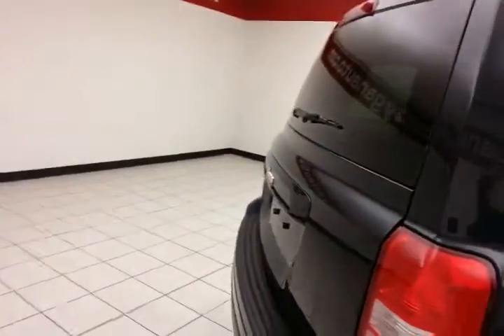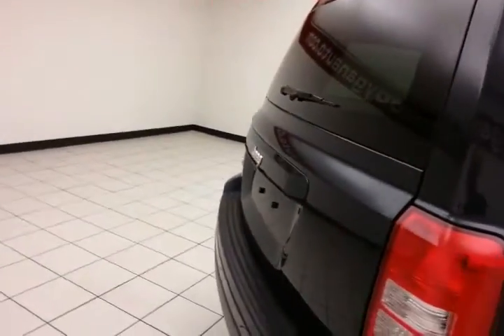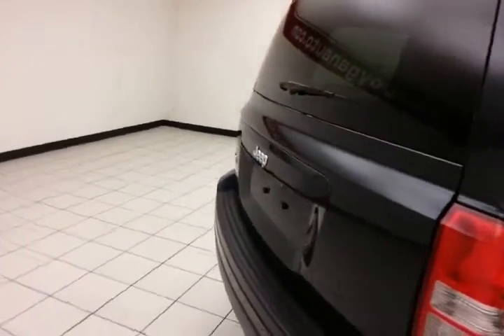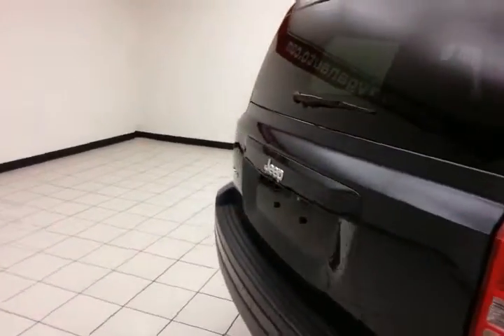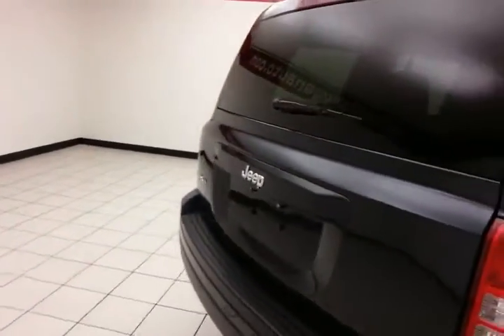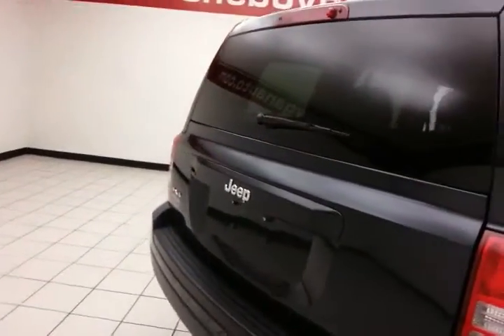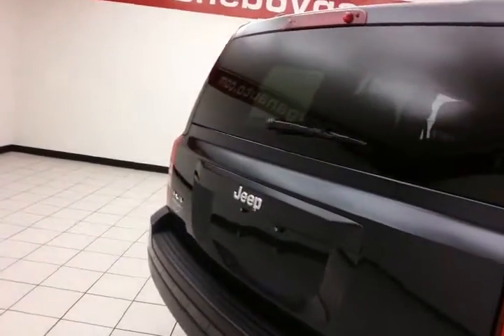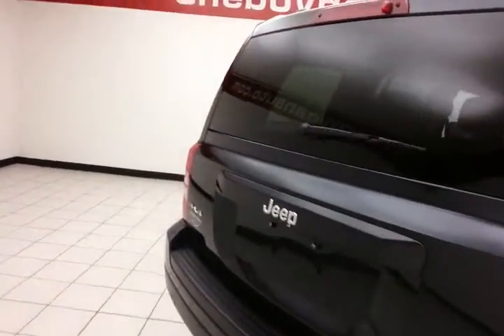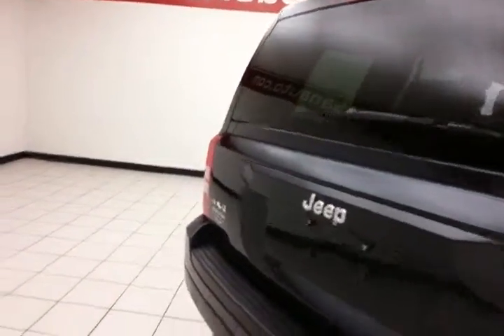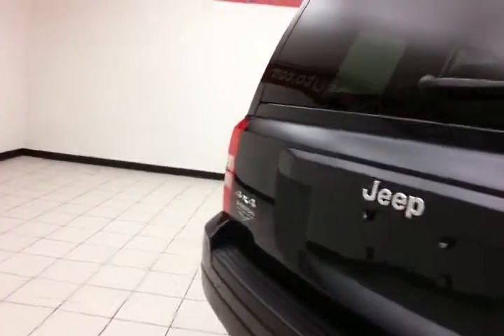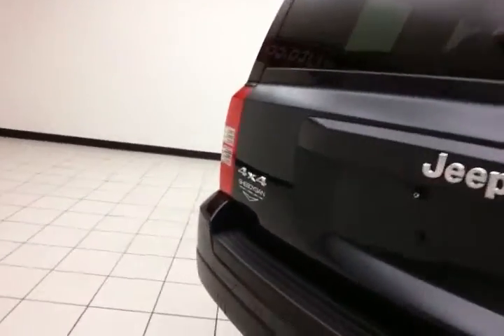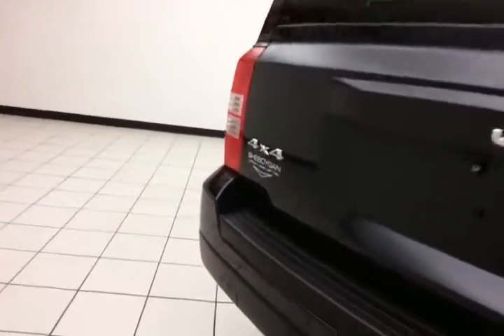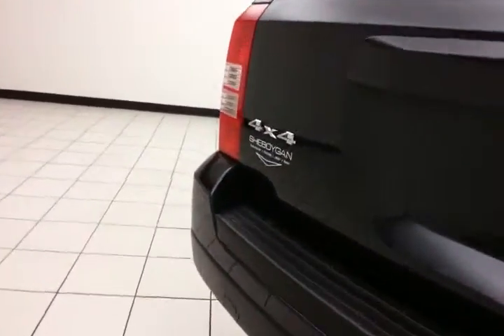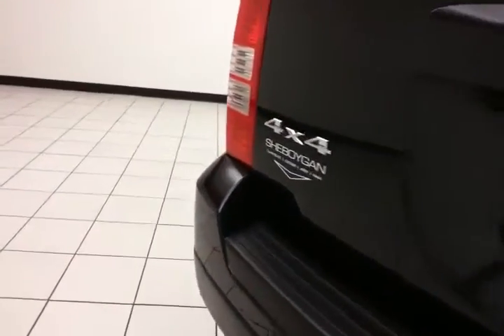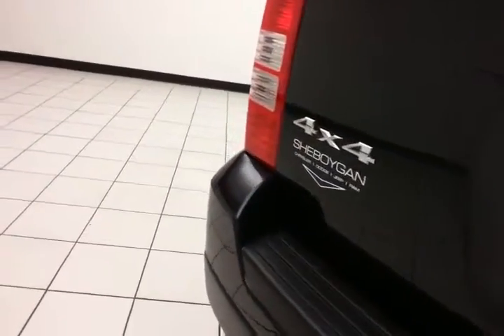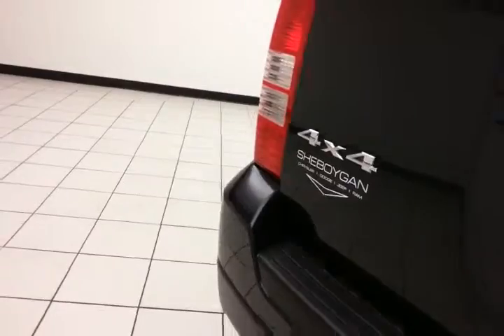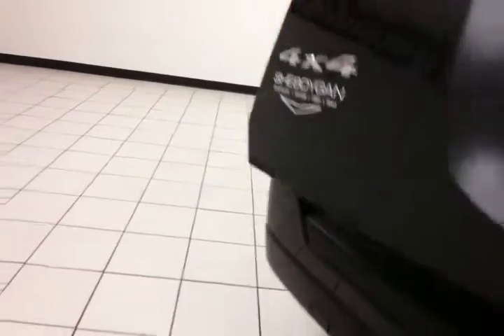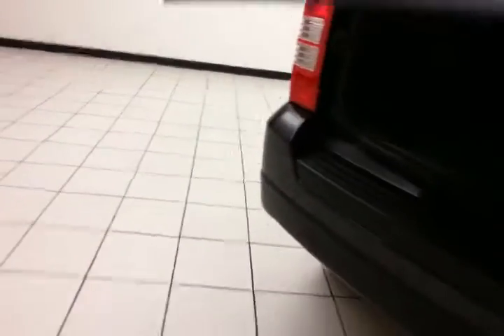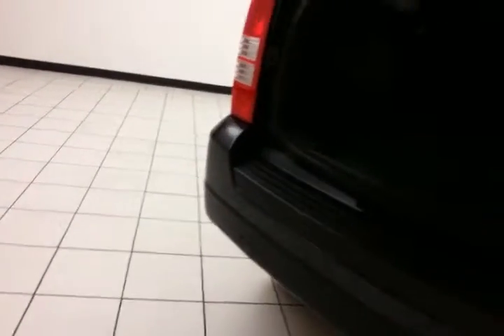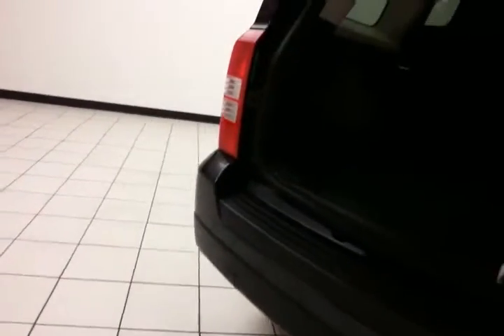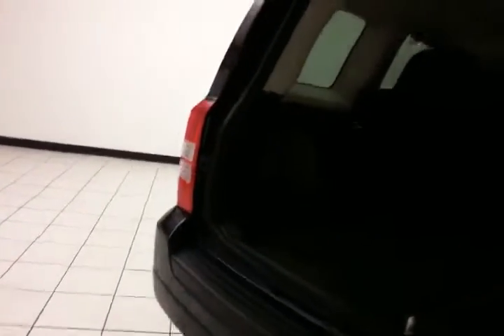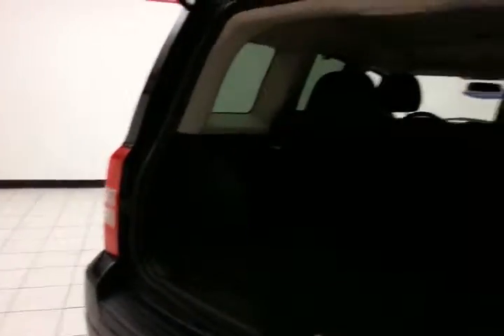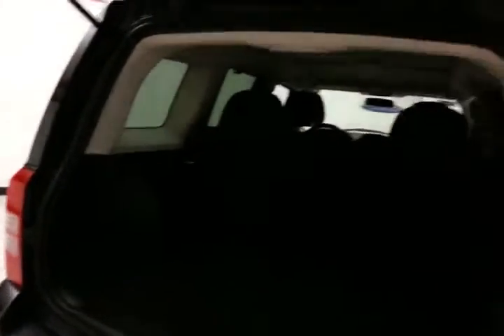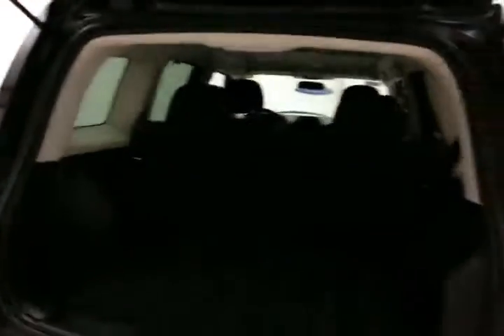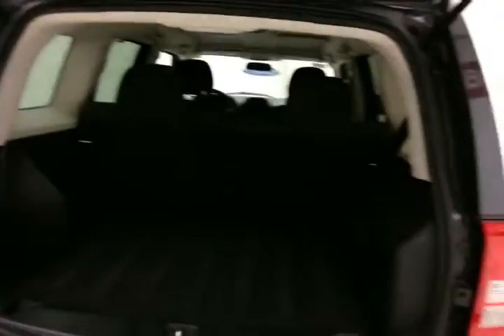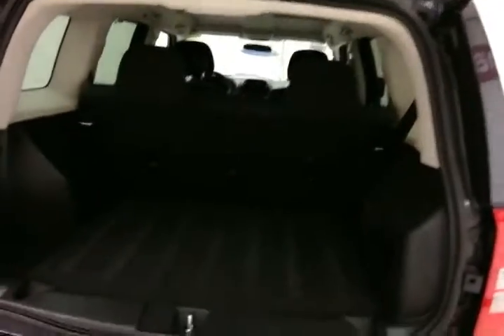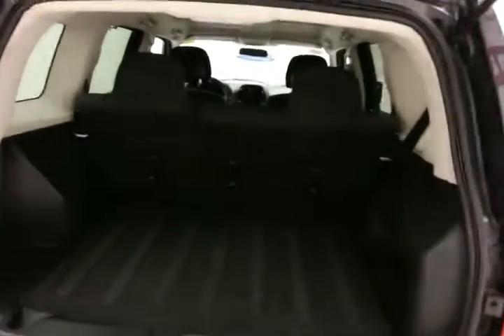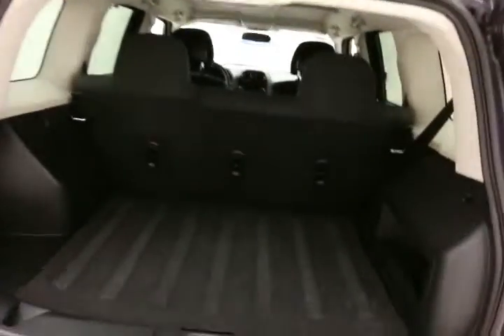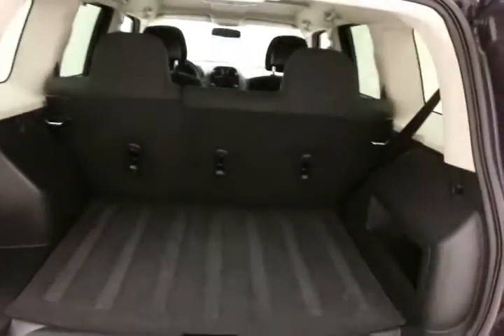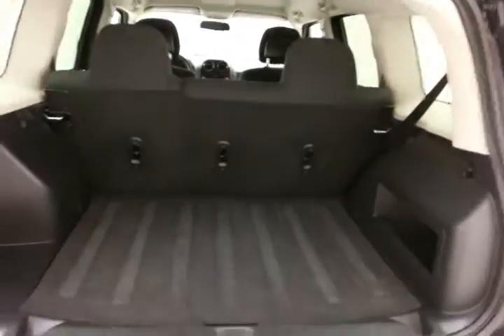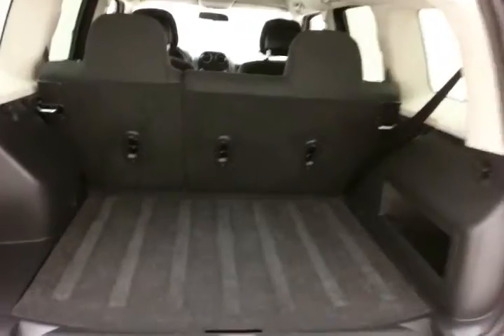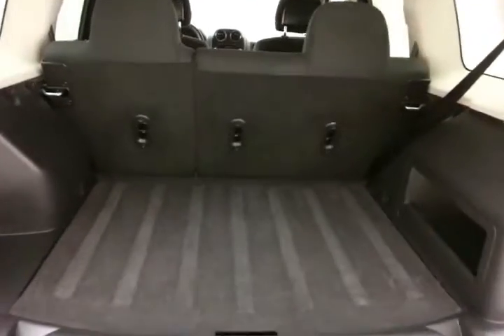Rear wiper, washer, and defrost for excellent visibility. Lots of cargo space in the rear.